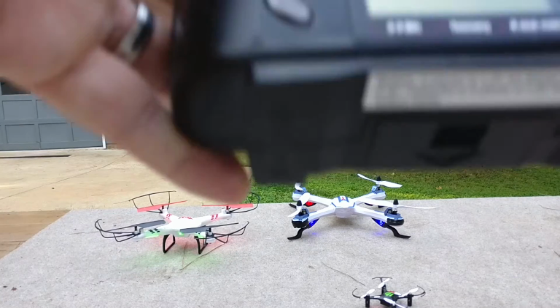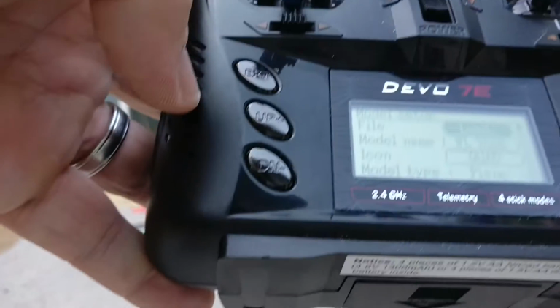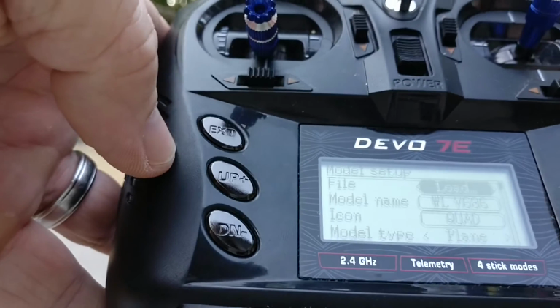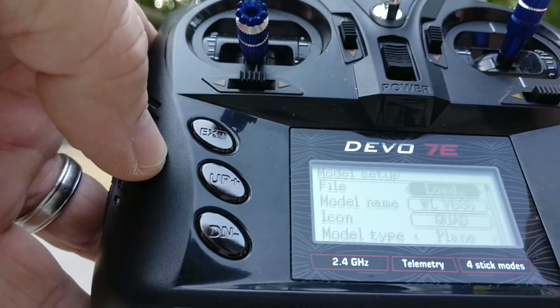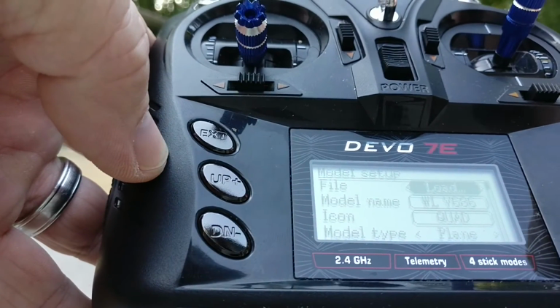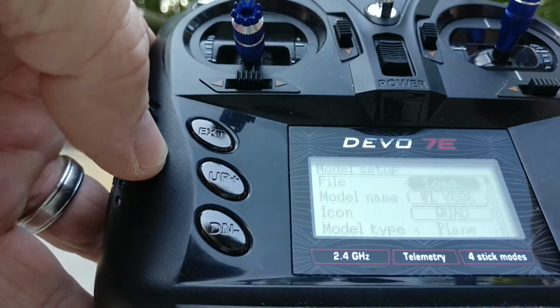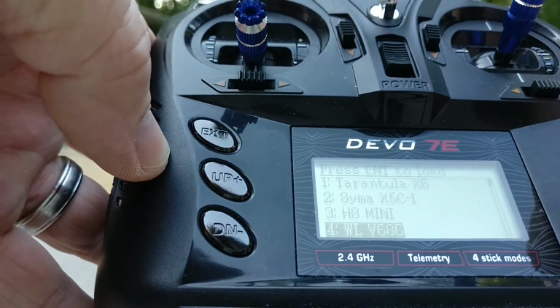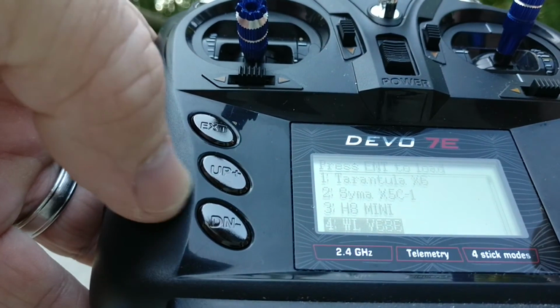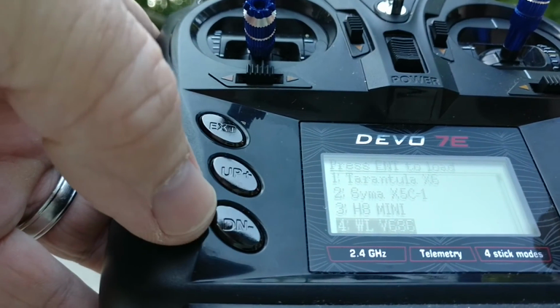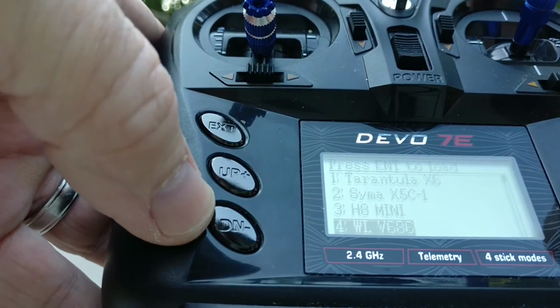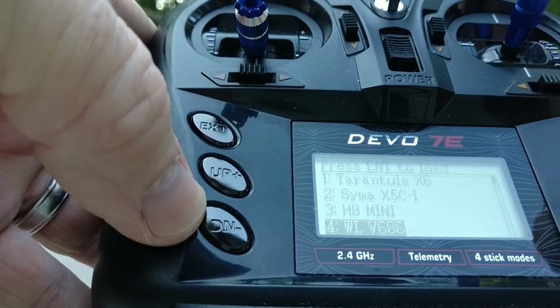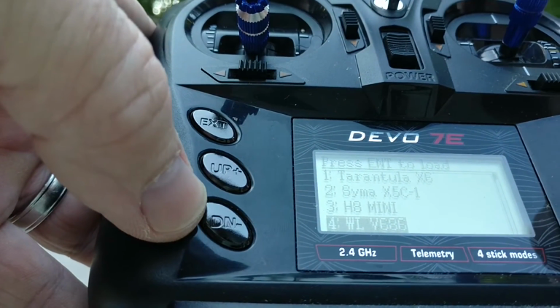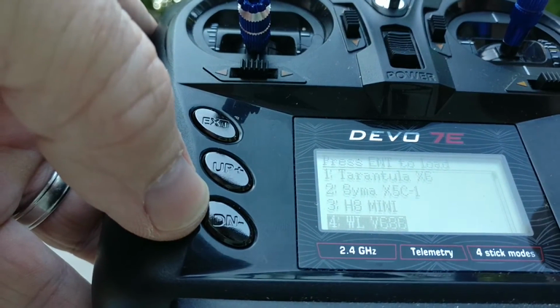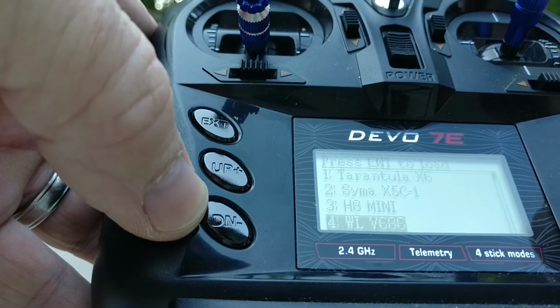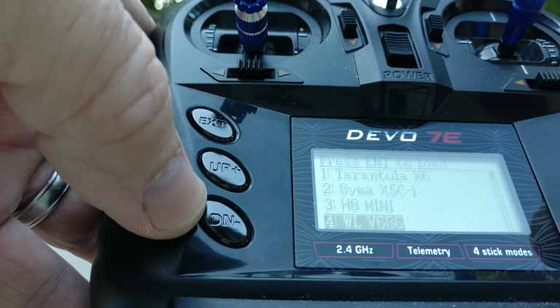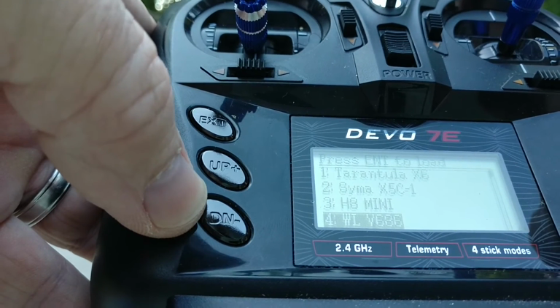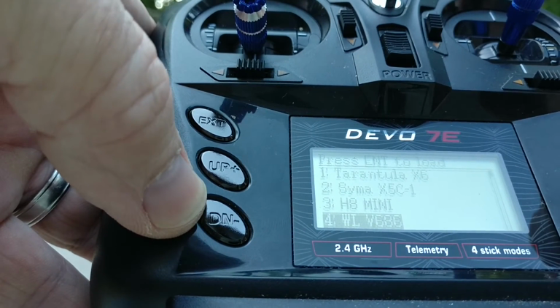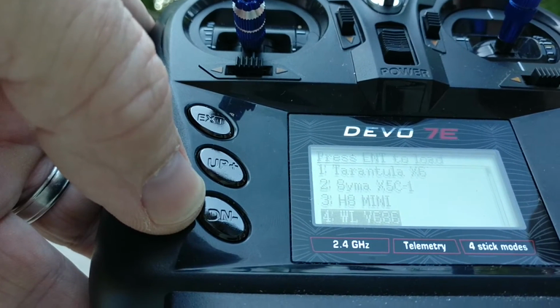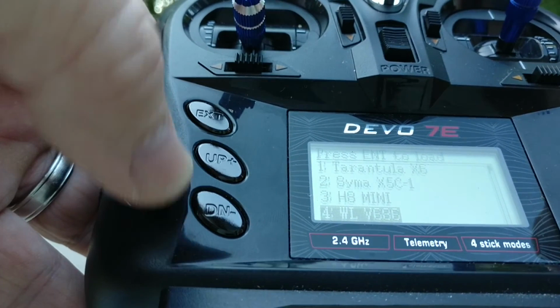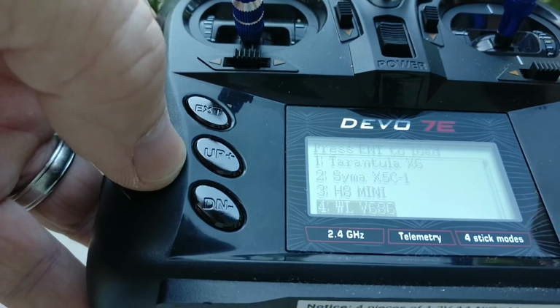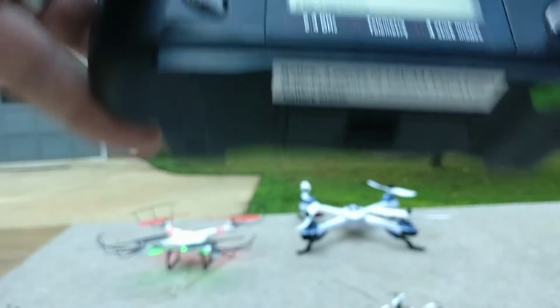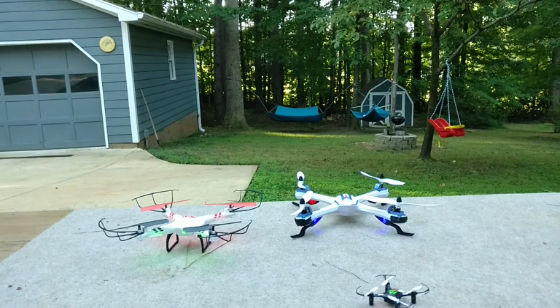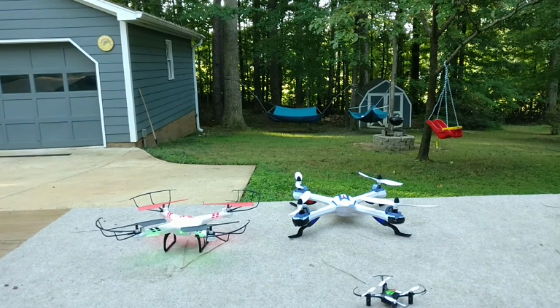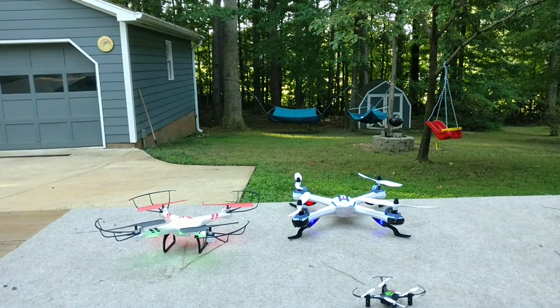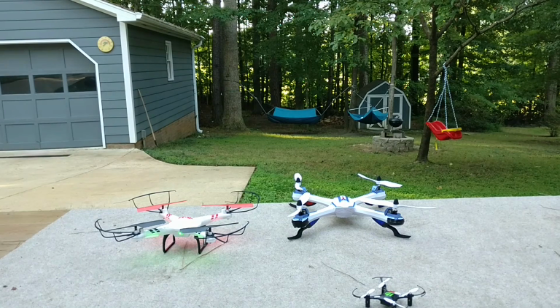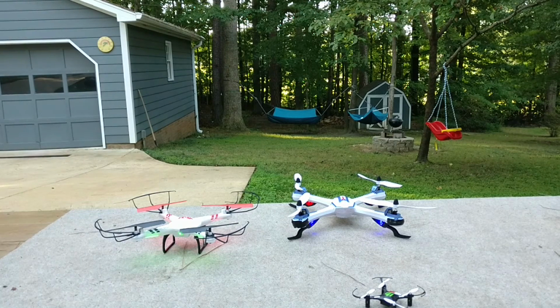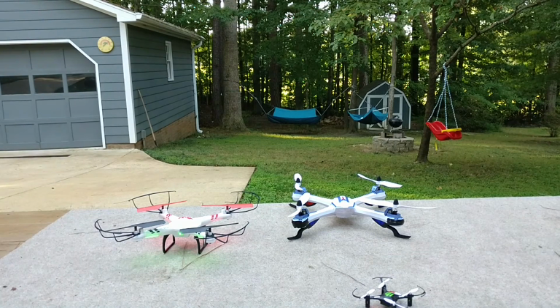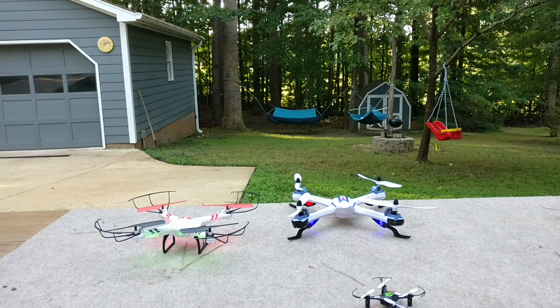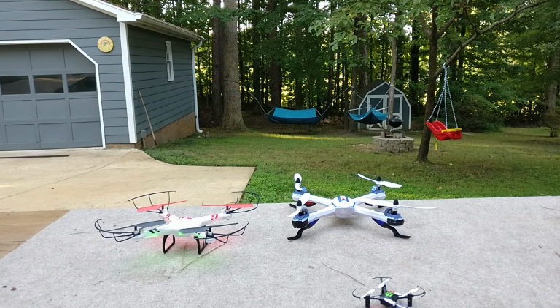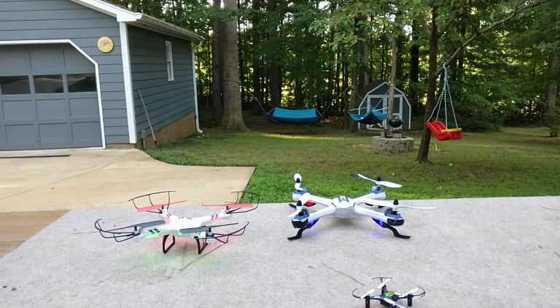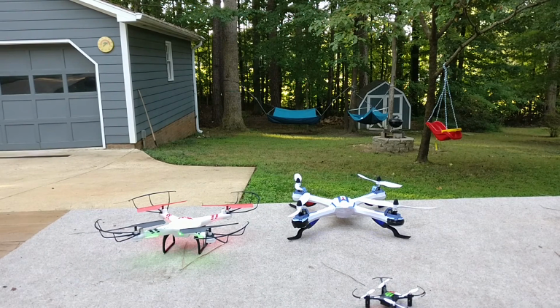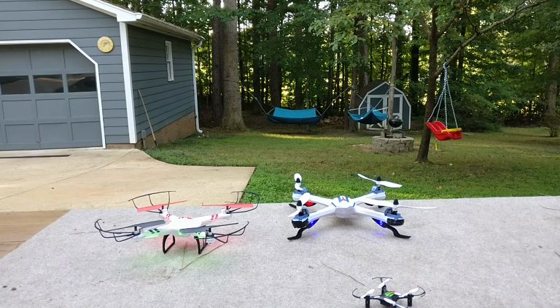So that's about it. We can go over what the different switch configurations do, but basically your first four are: Tarantula, SYMA, H8 Mini, WLV686. We can review this again when you get your Devos, and best of luck. Talk to you later, bros.